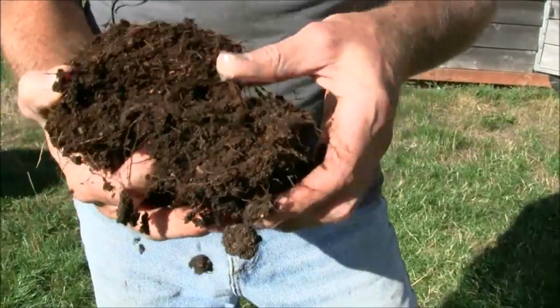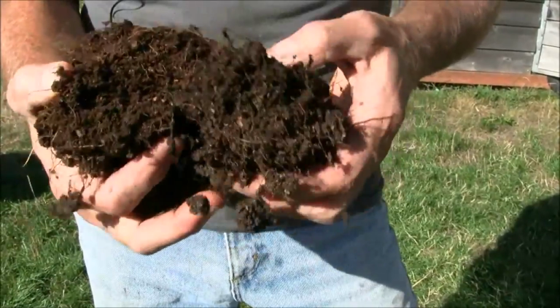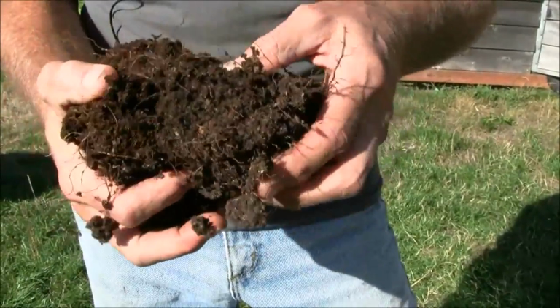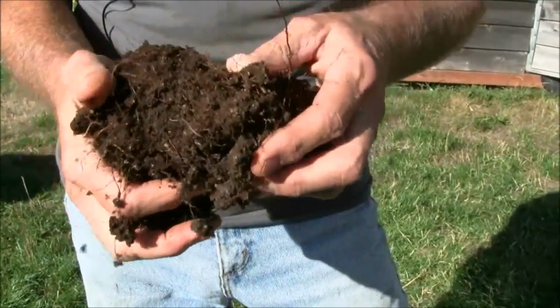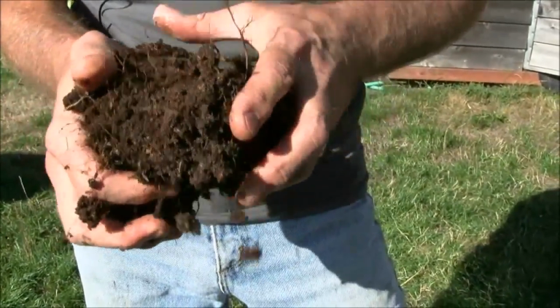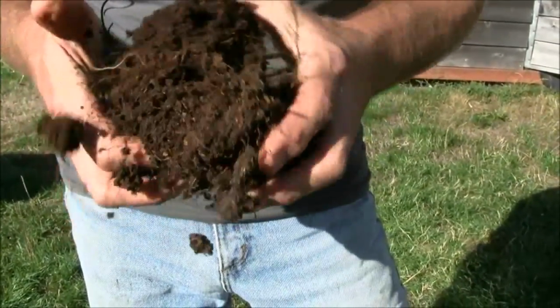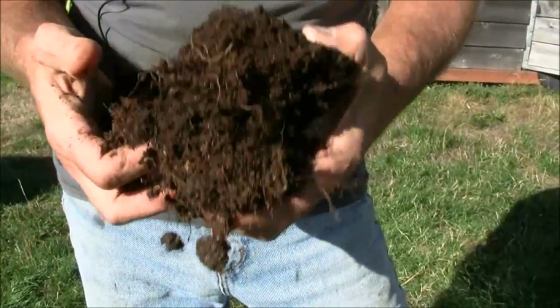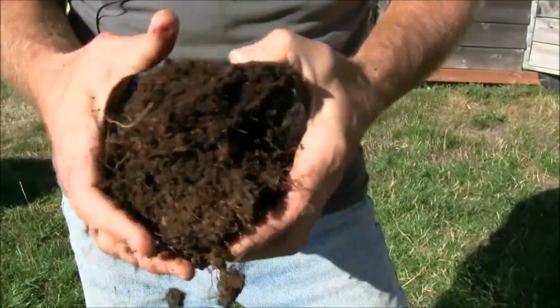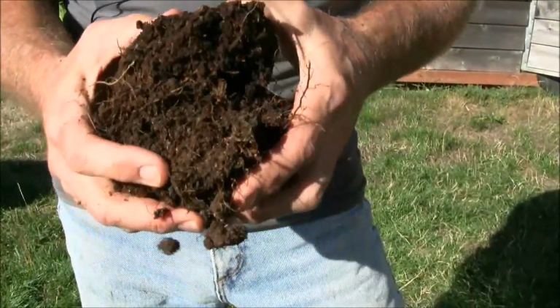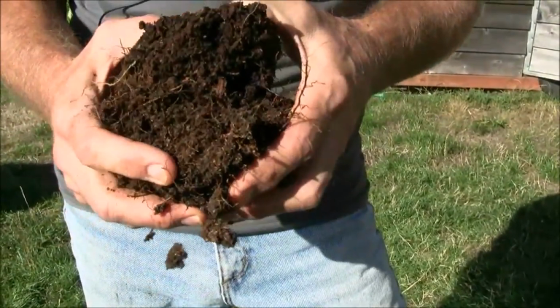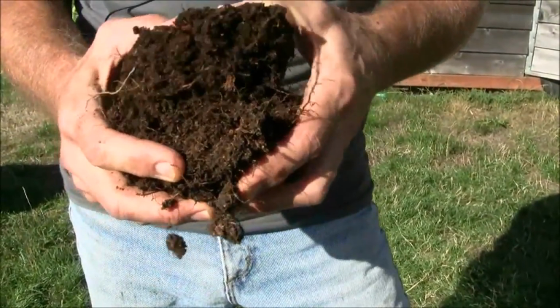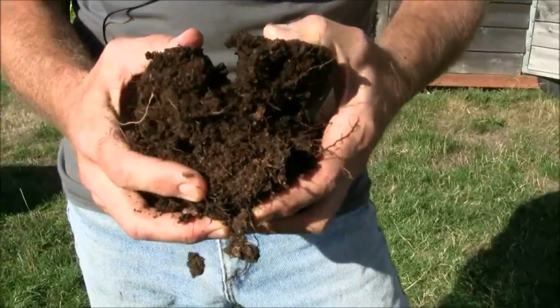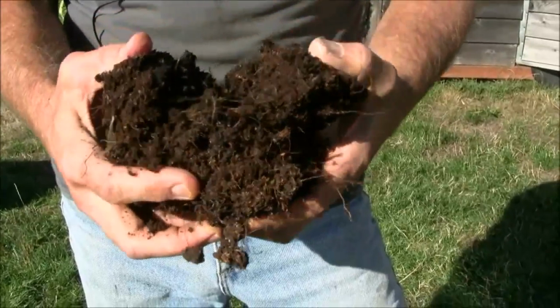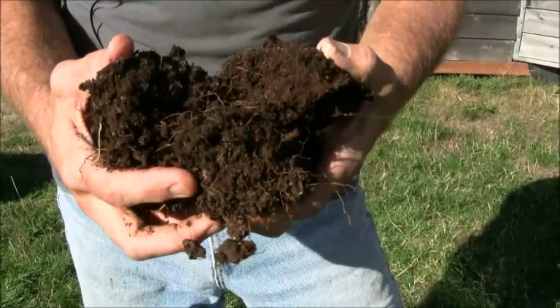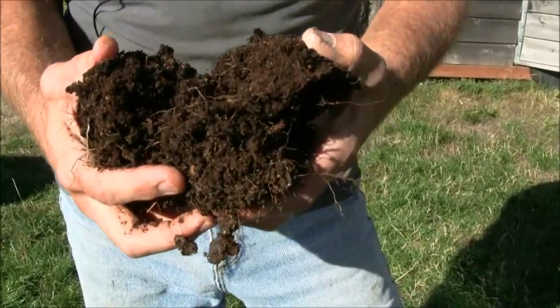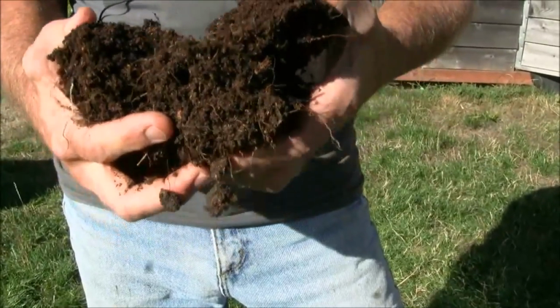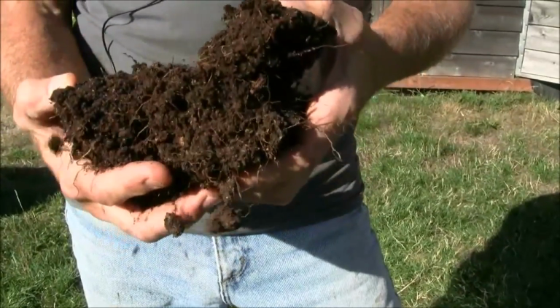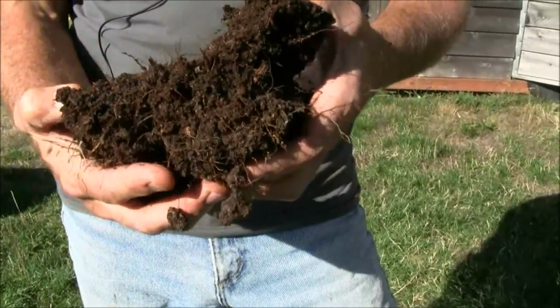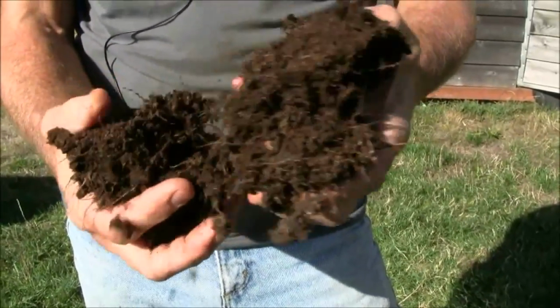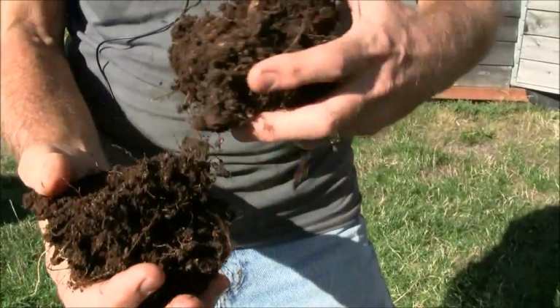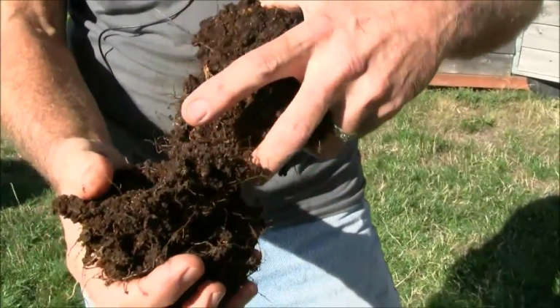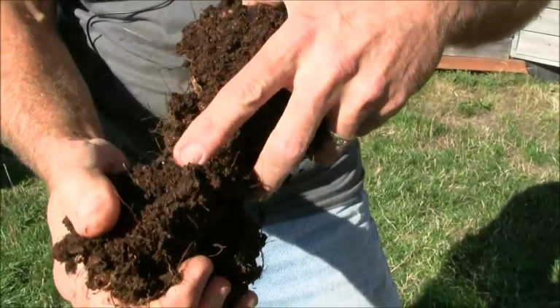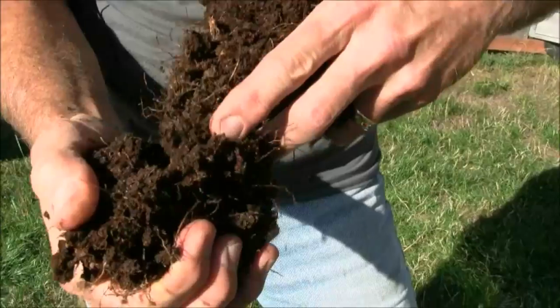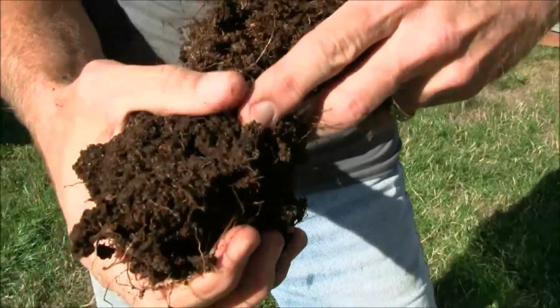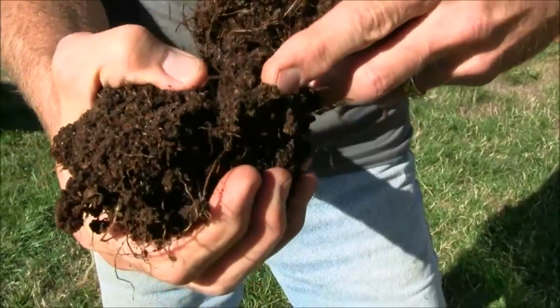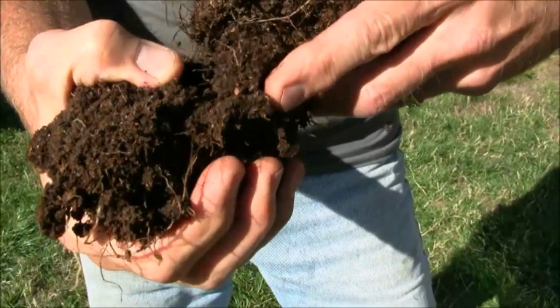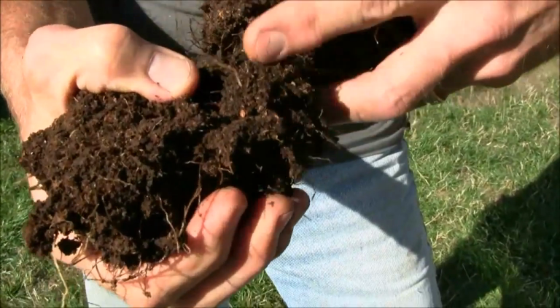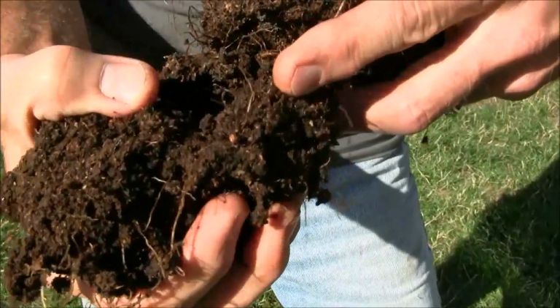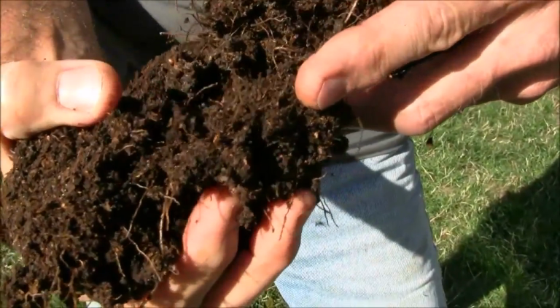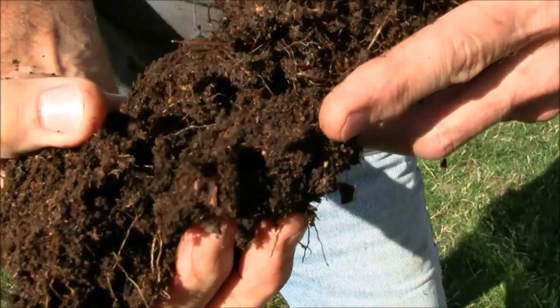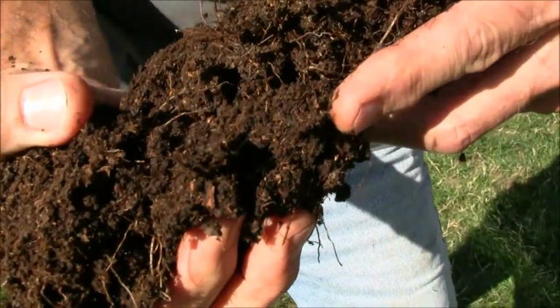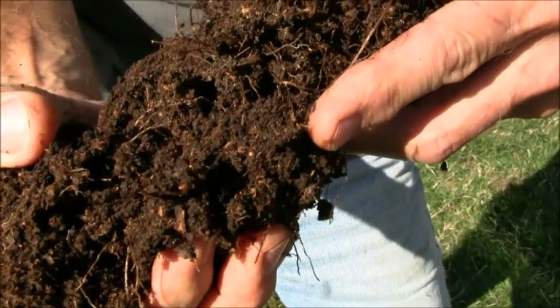The soil becomes light and airy and porous. It holds moisture. It holds air. It holds roots. Highly beneficial for the plants. And right there — there goes our millipede scampering off to hide back into the center of the soil.